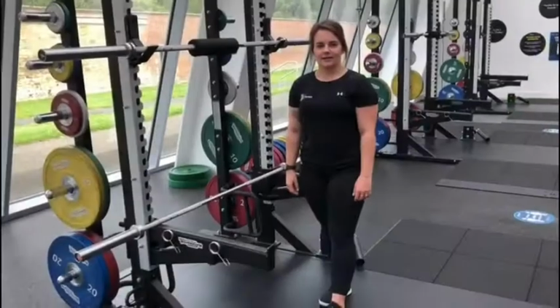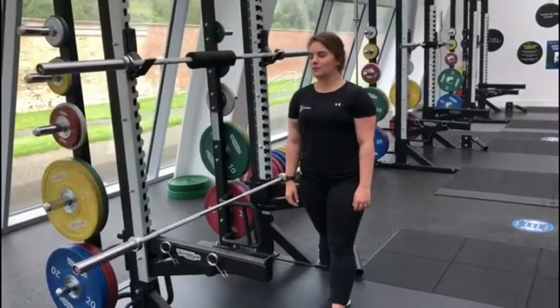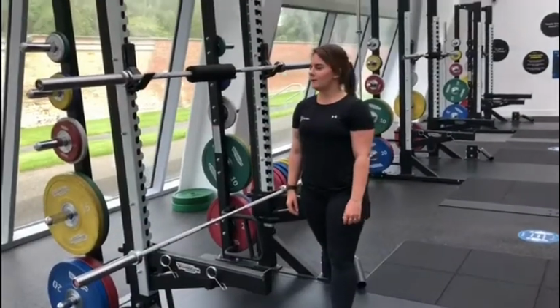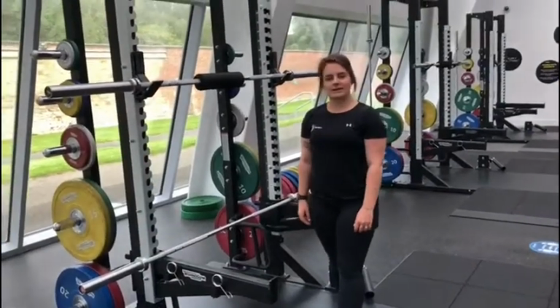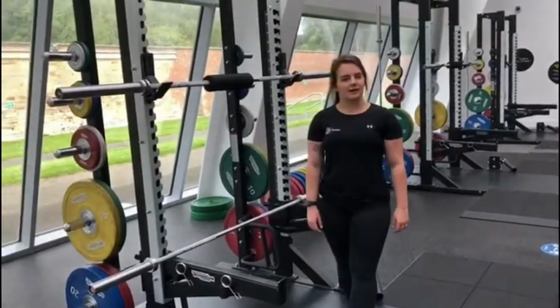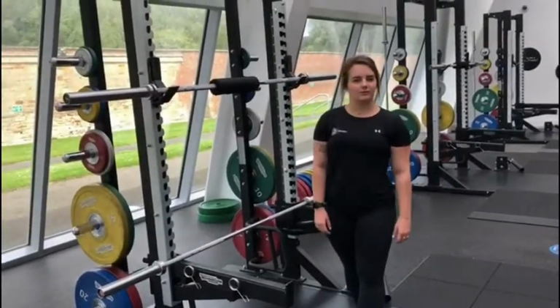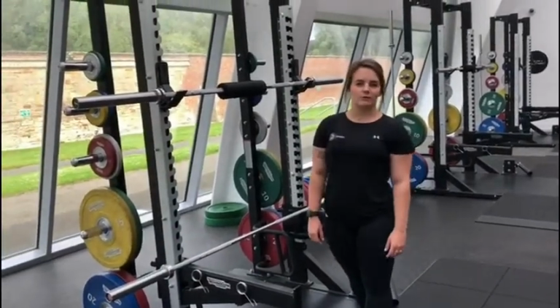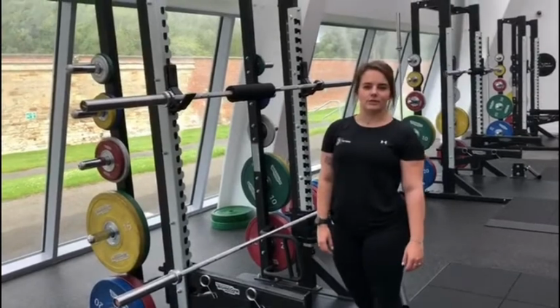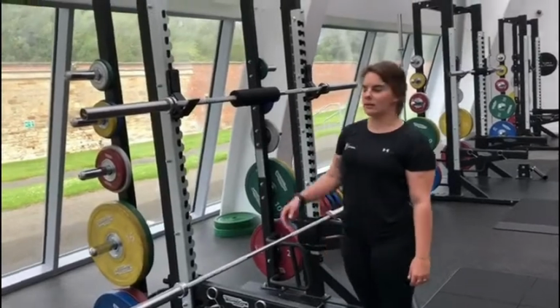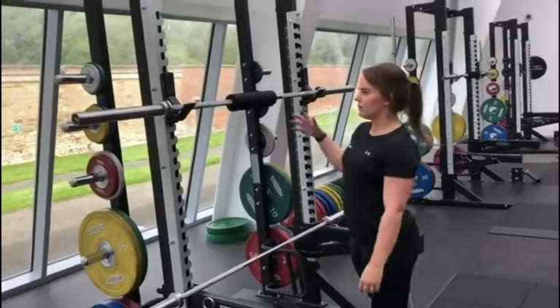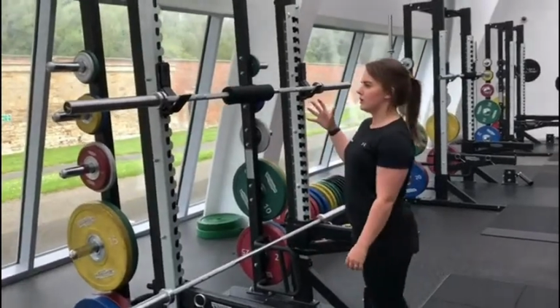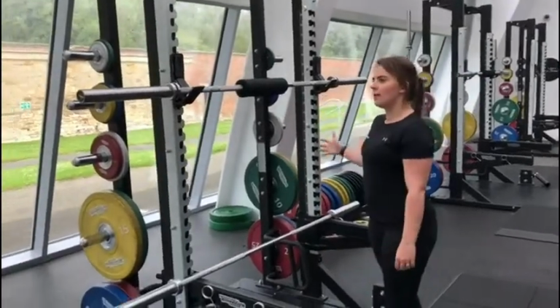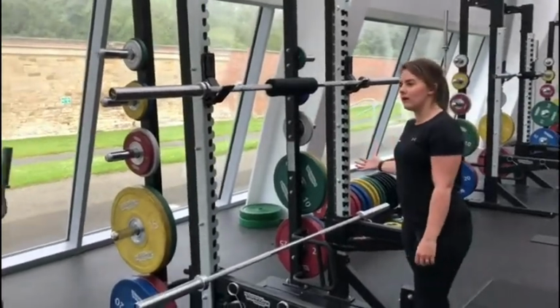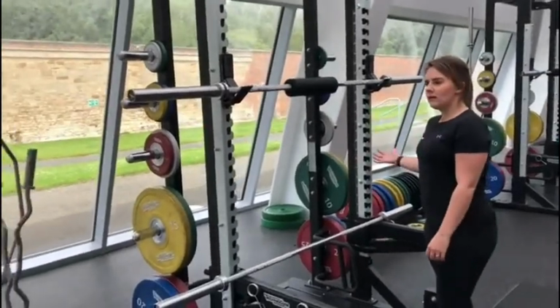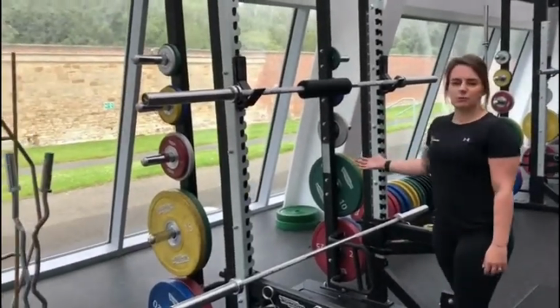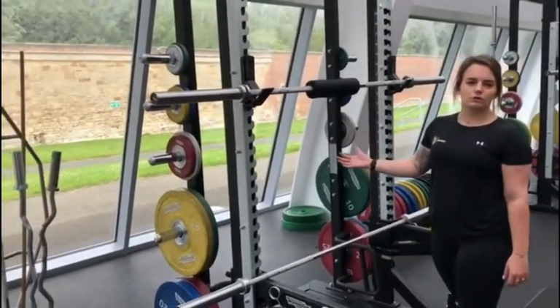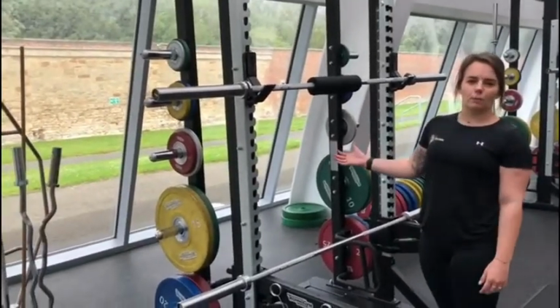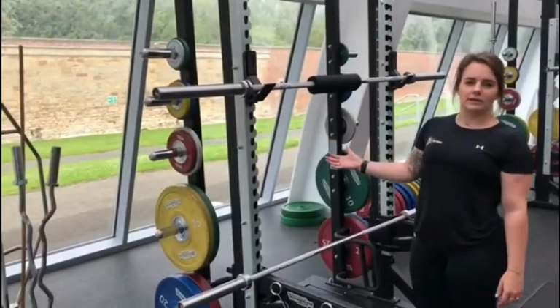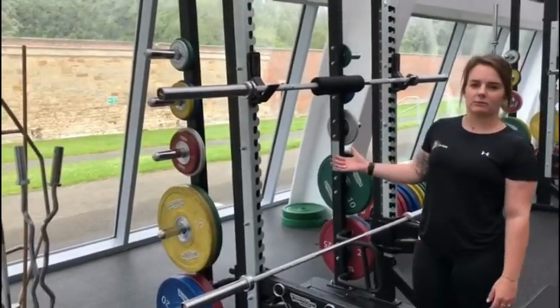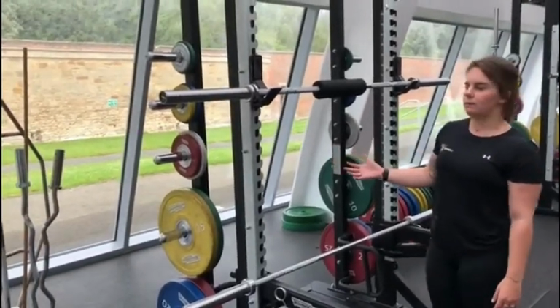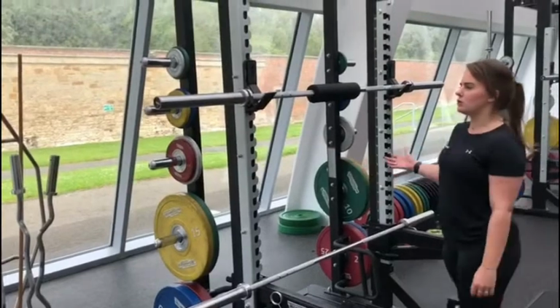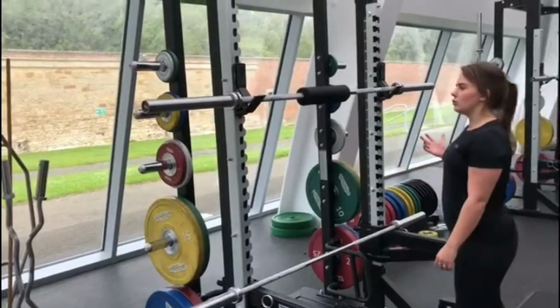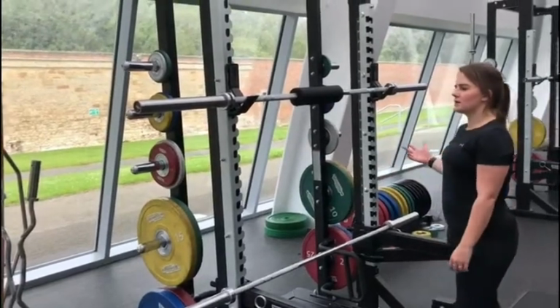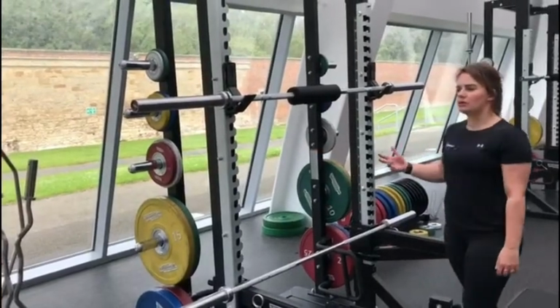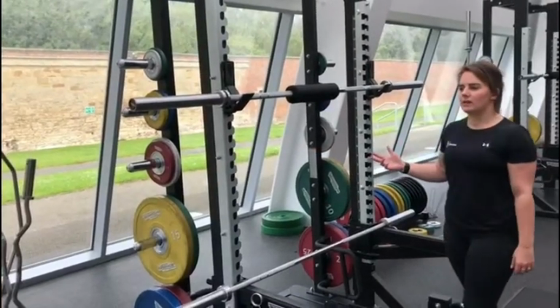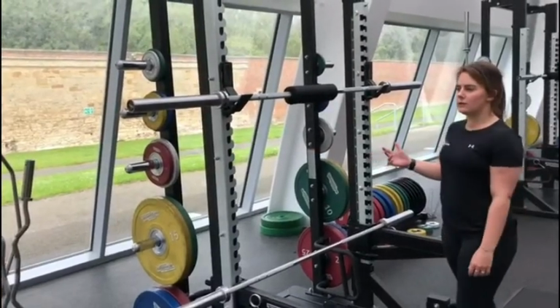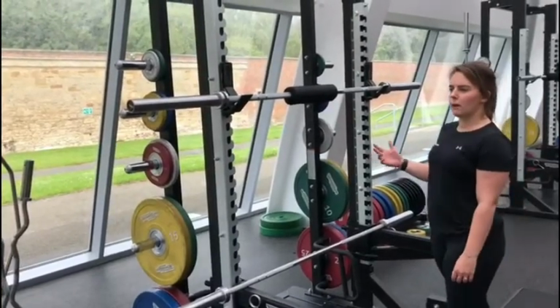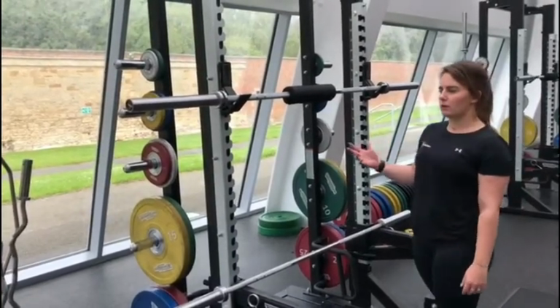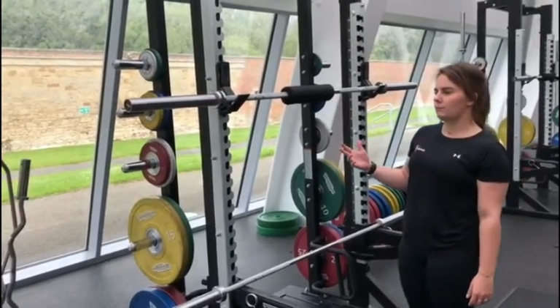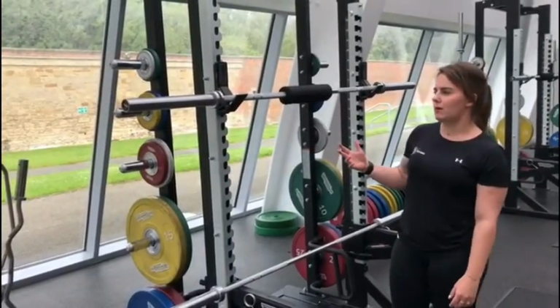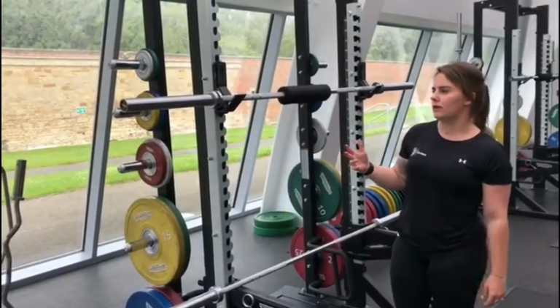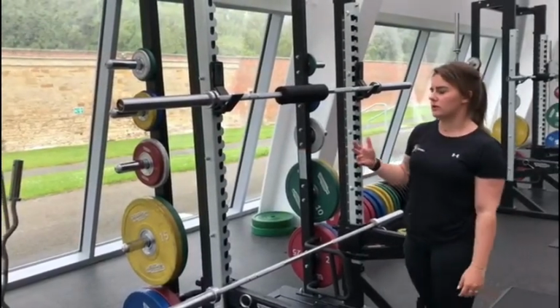Hi everyone, my name is Mandy and welcome to the How To Series. Today we are focusing on the power rack — this is where most of your compound exercises will take place, so your back squat, deadlift, any sort of power lifting or Olympic weight lifting exercises.